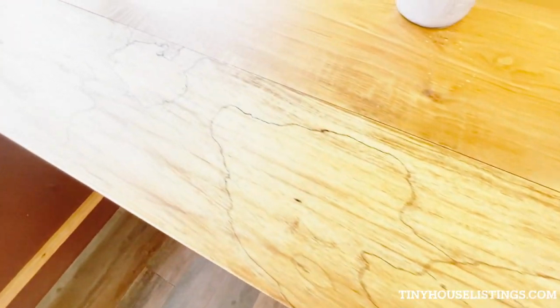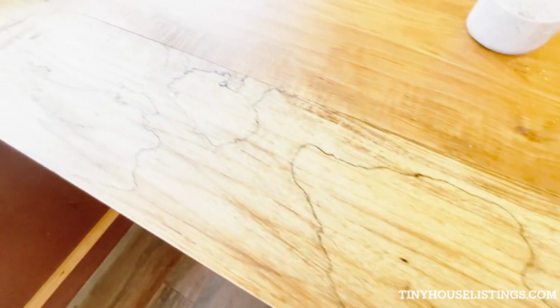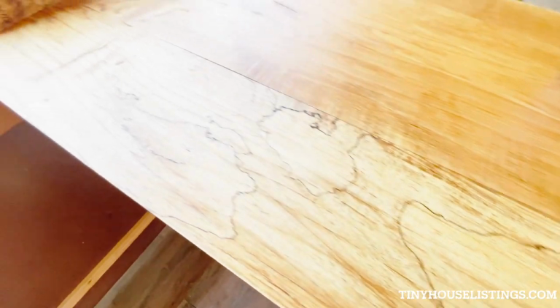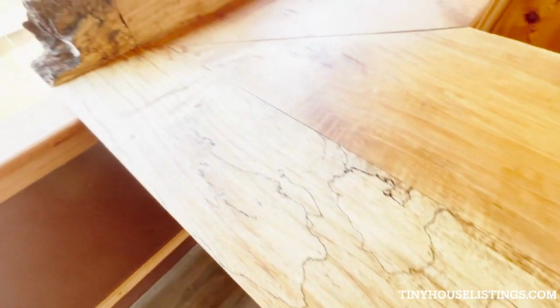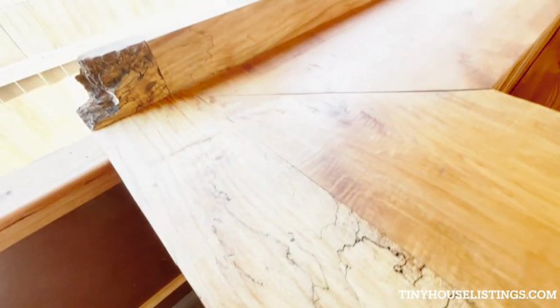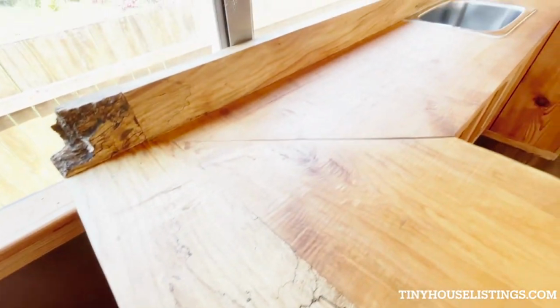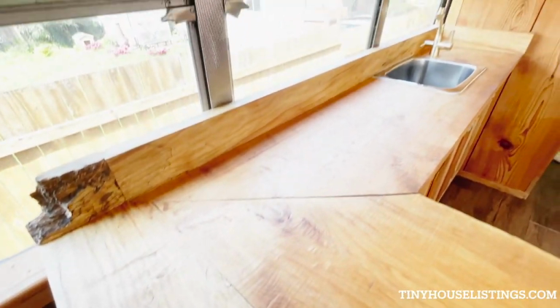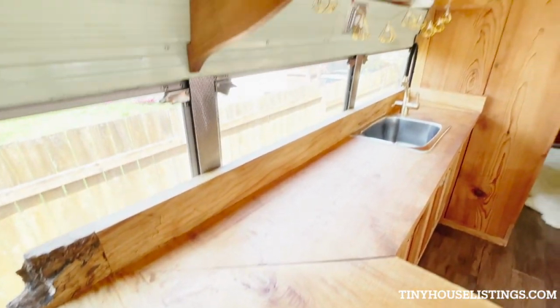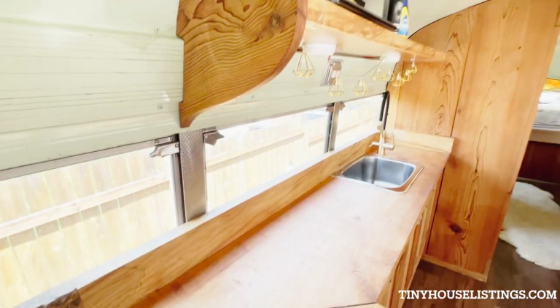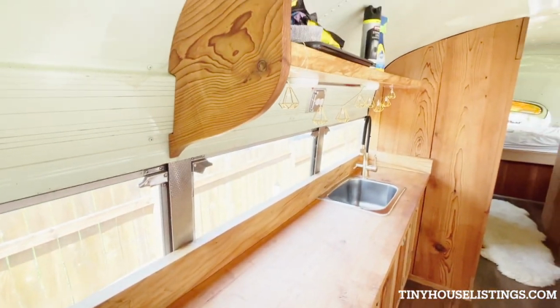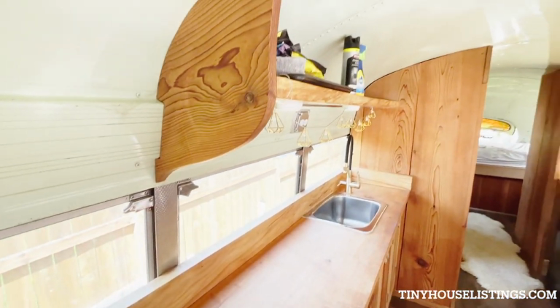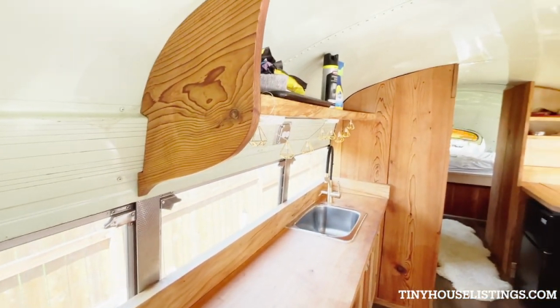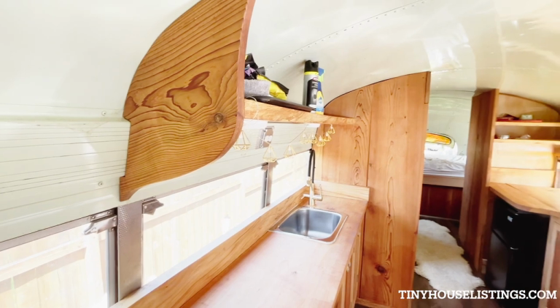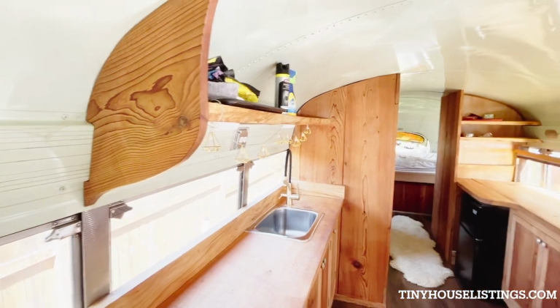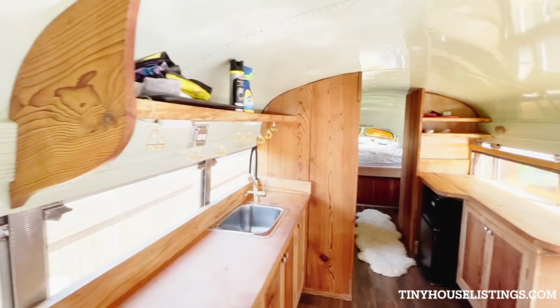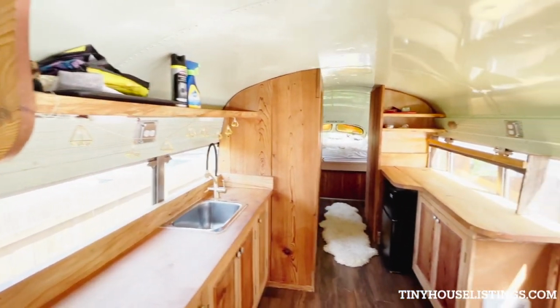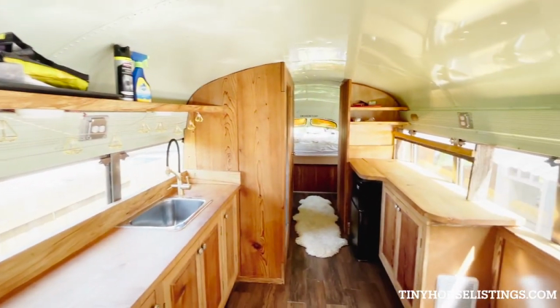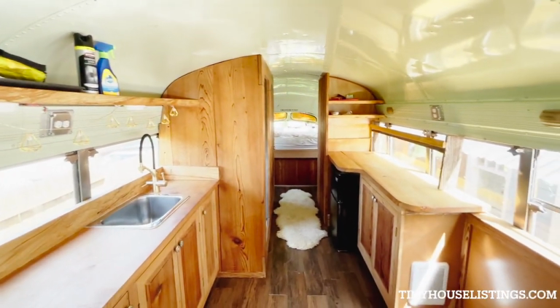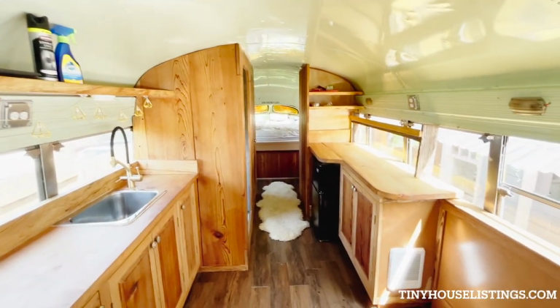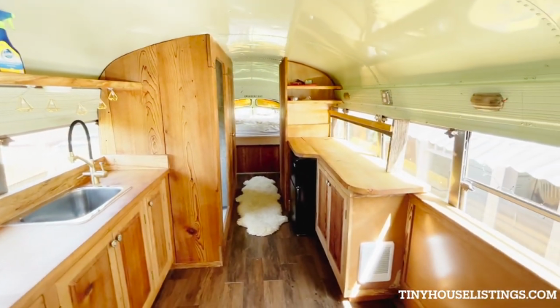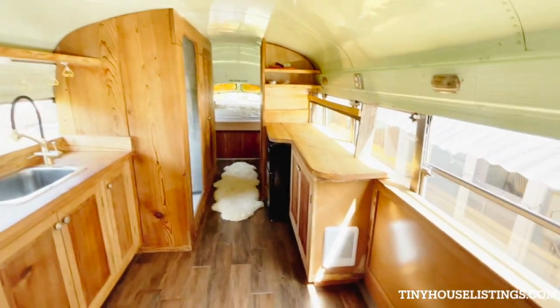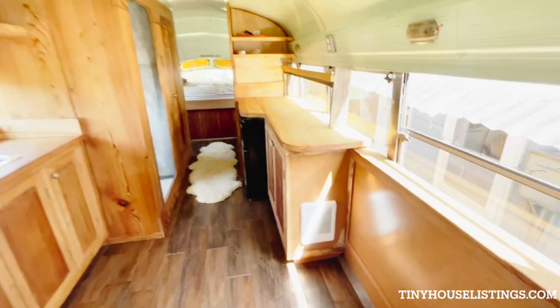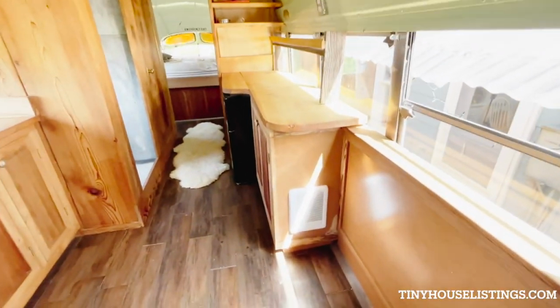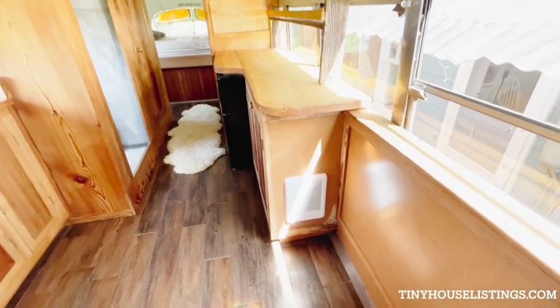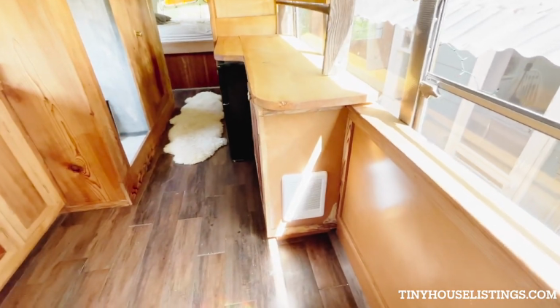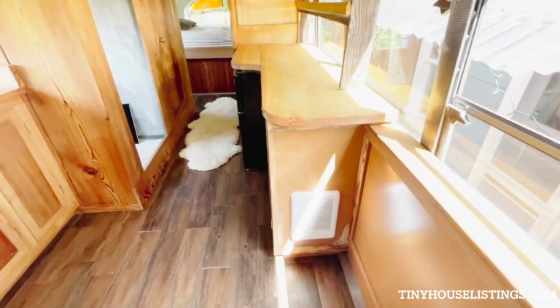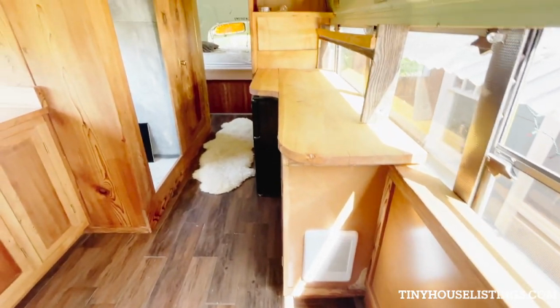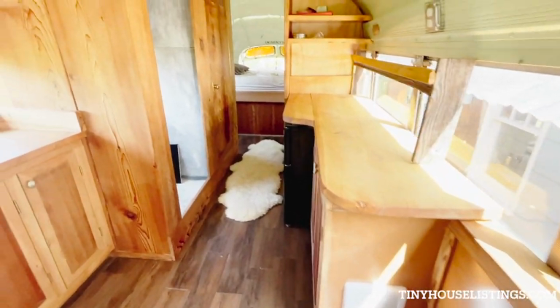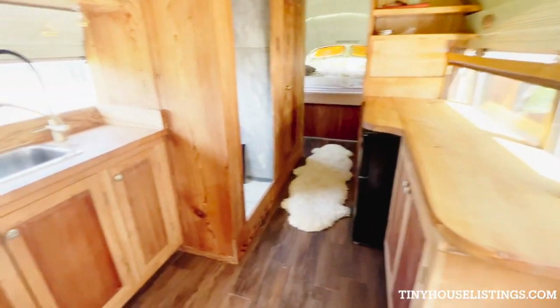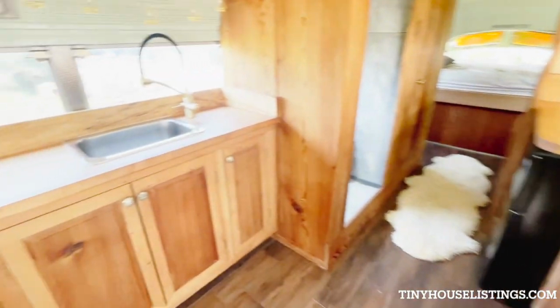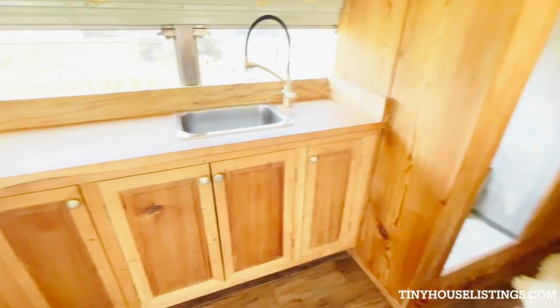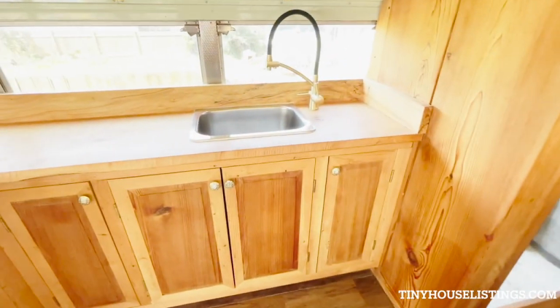Kitchen. Built-in heater right there. Cabinets.